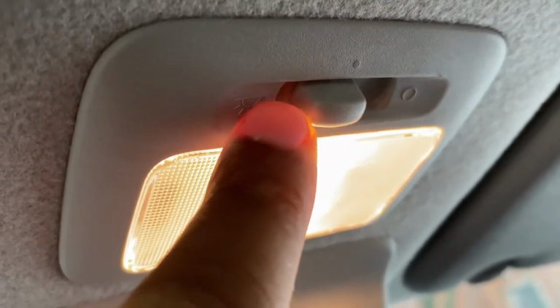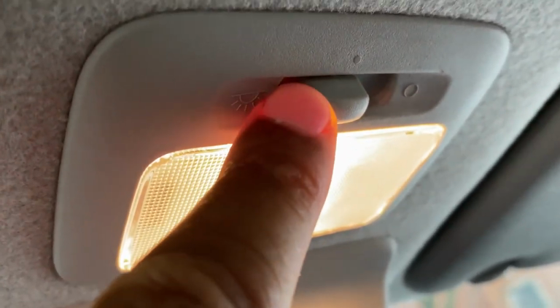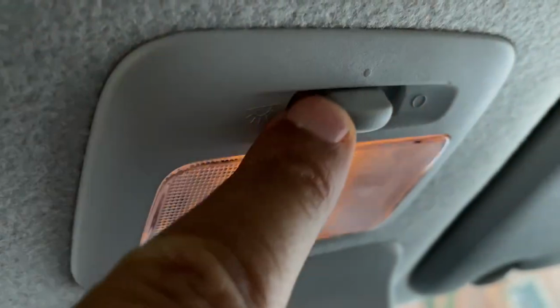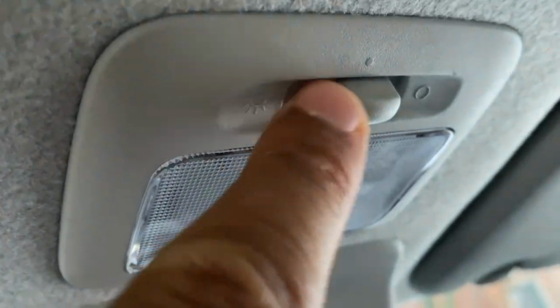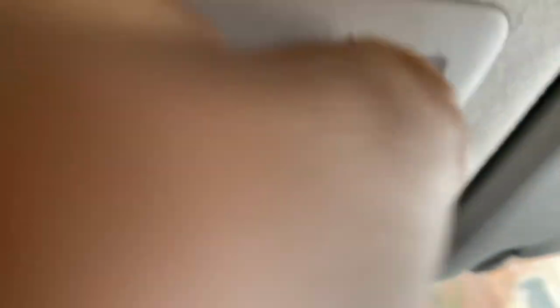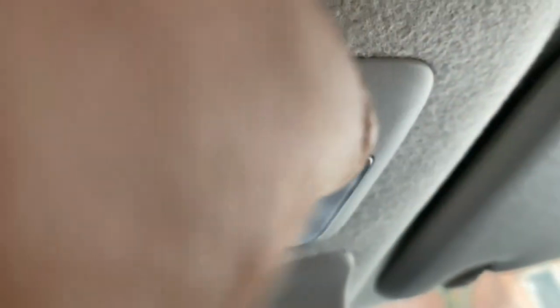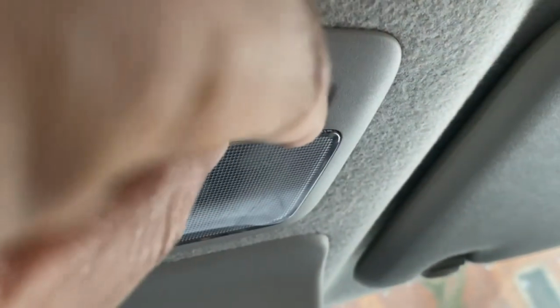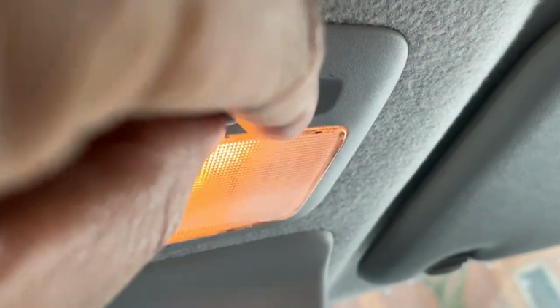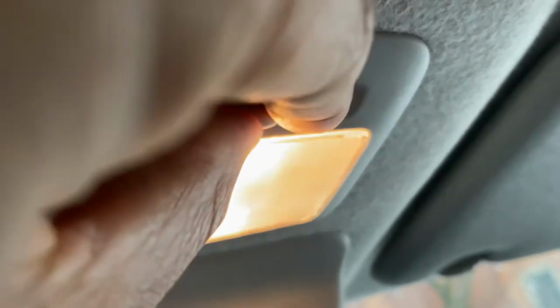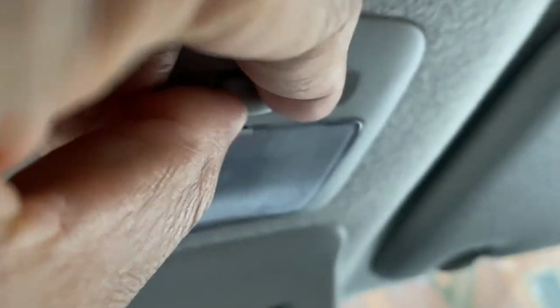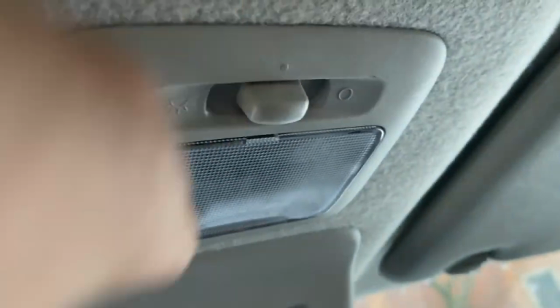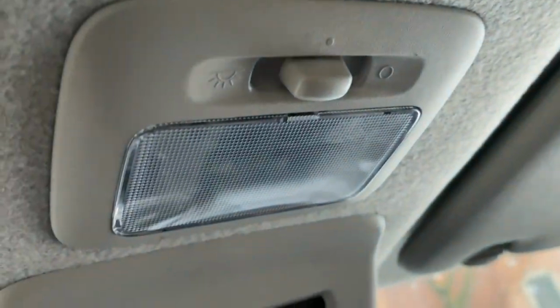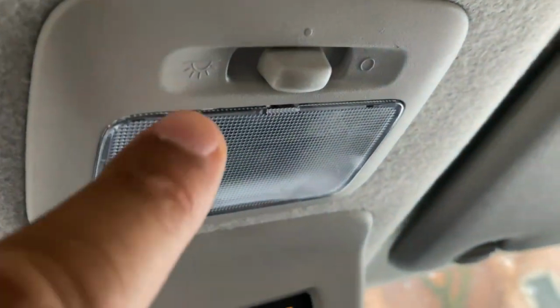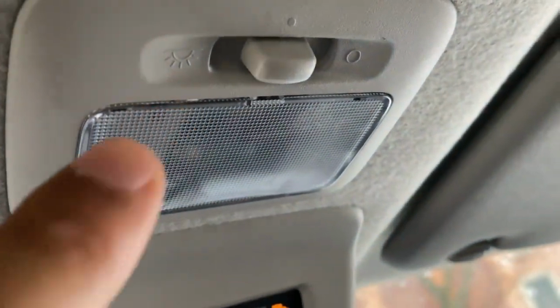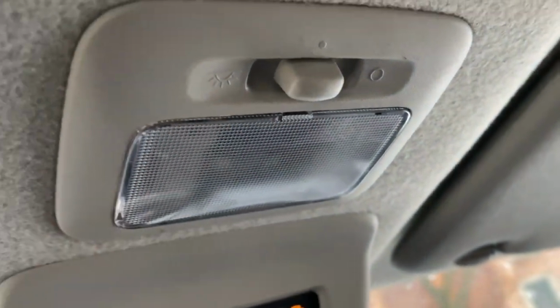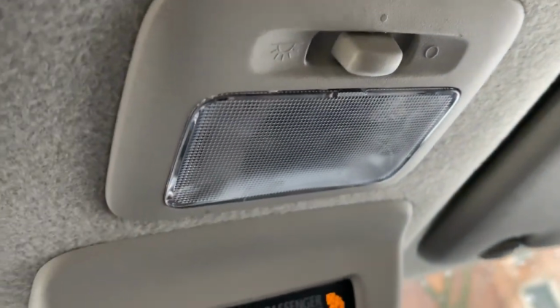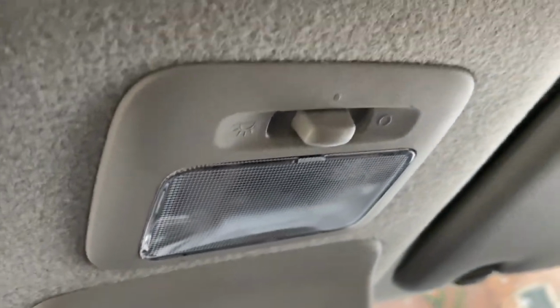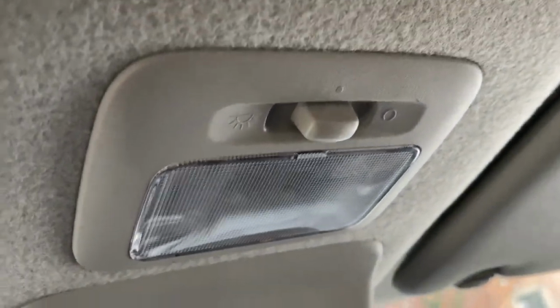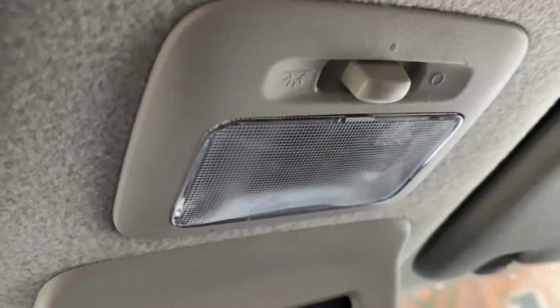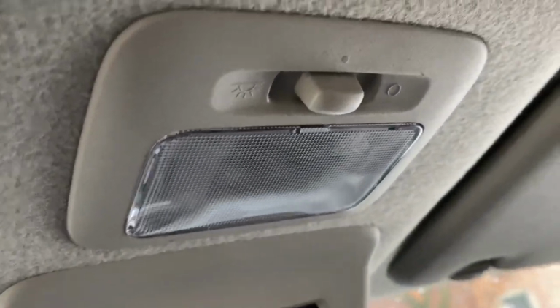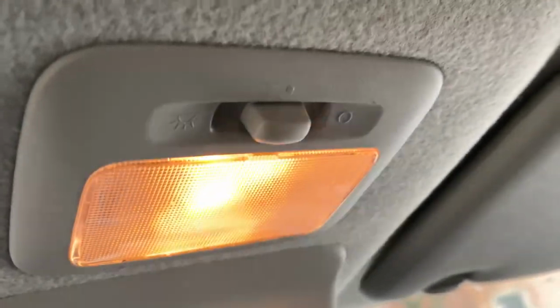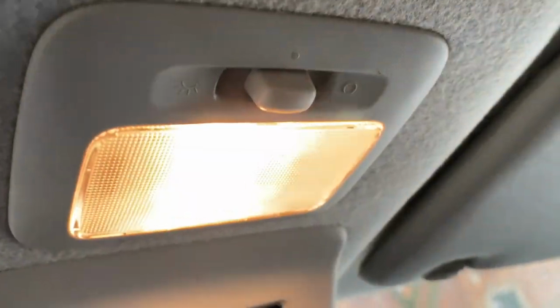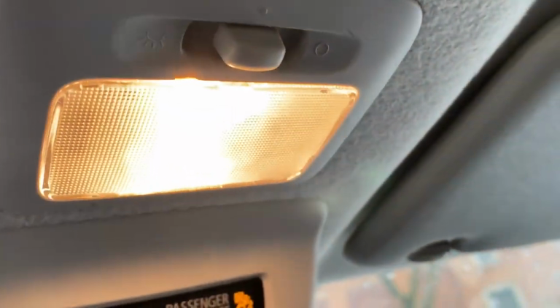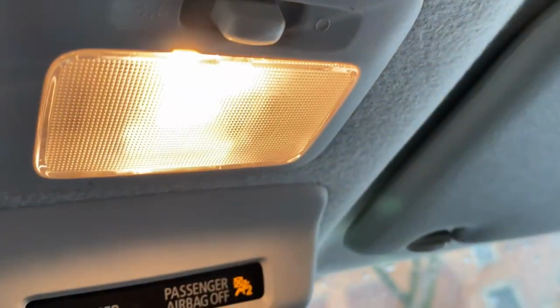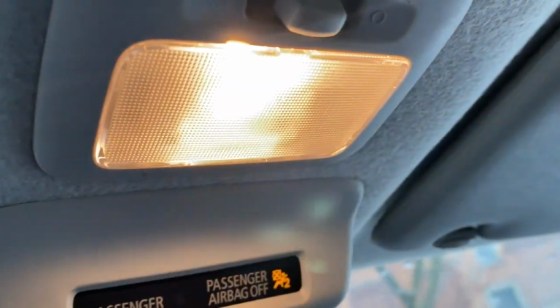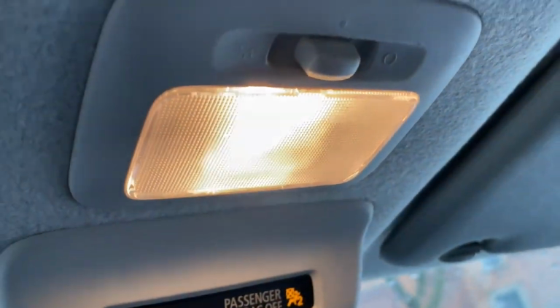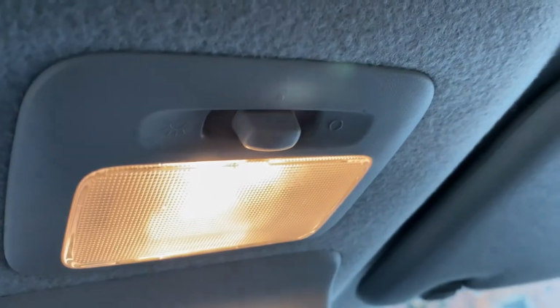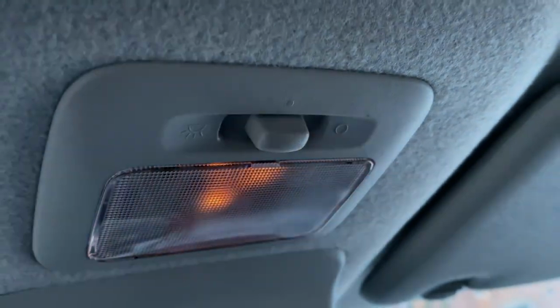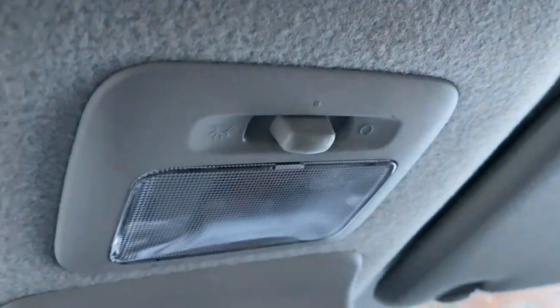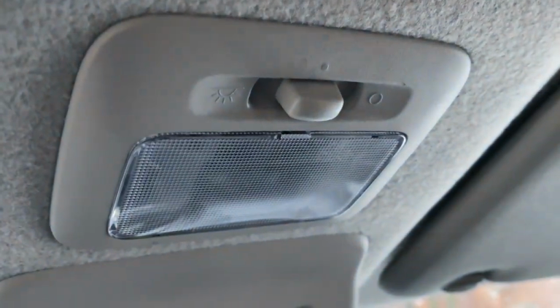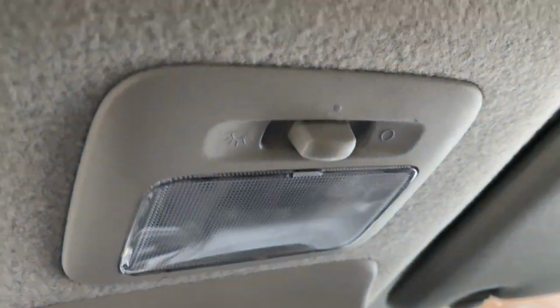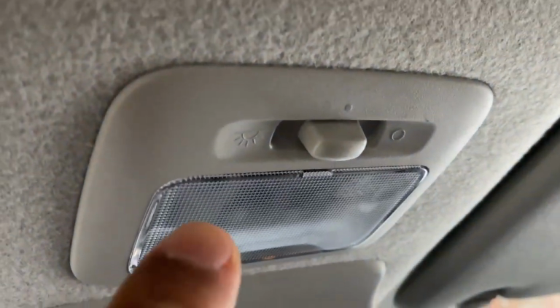If you put it to the center — let me put it to the center — it only turns on when I open the door, and when I shut it, it turns off.